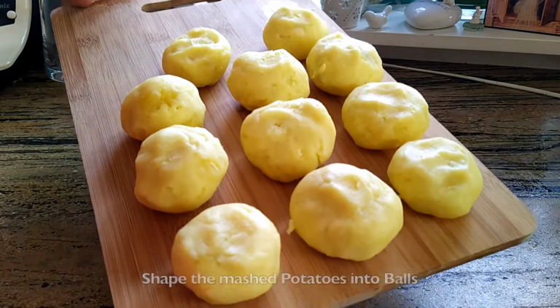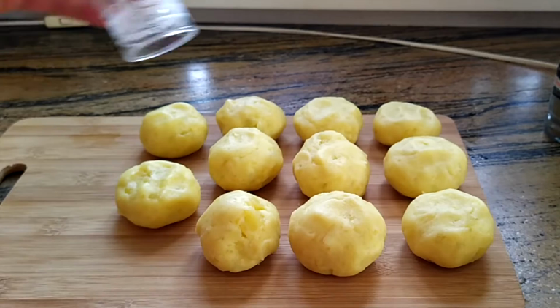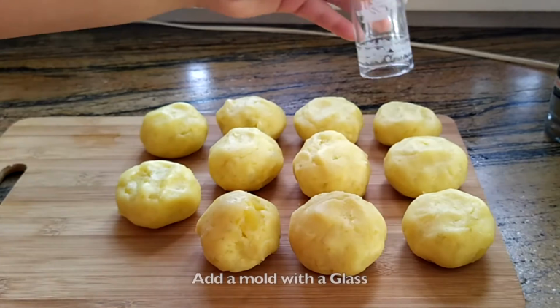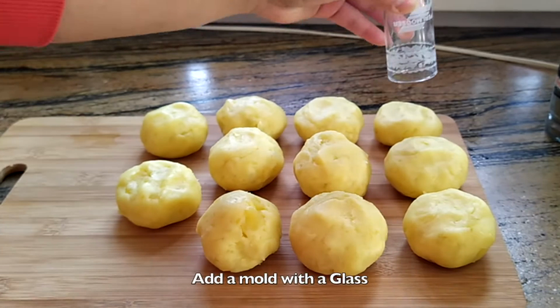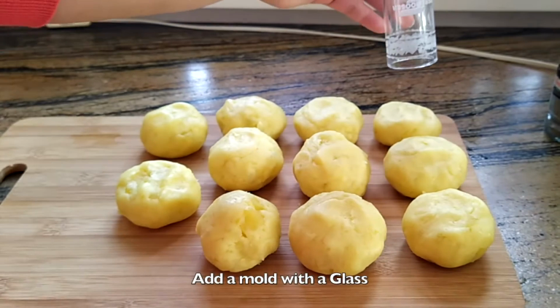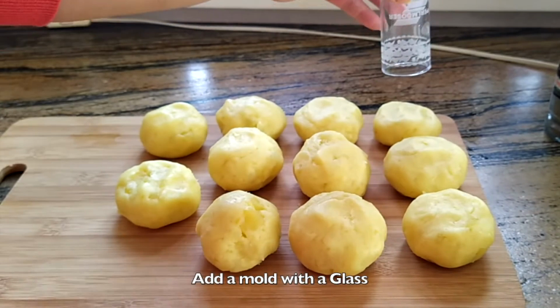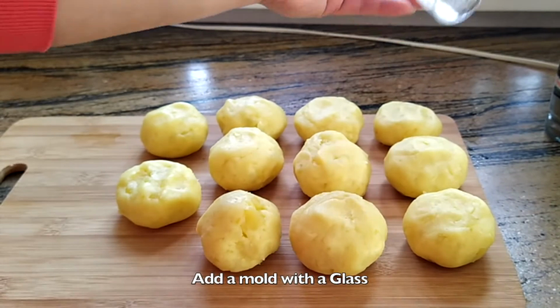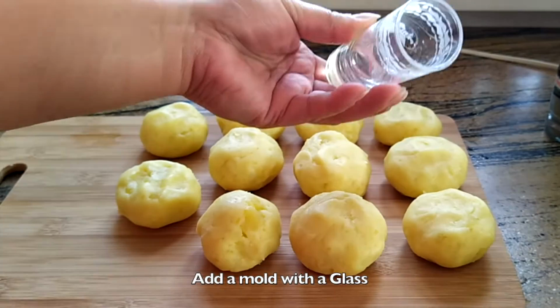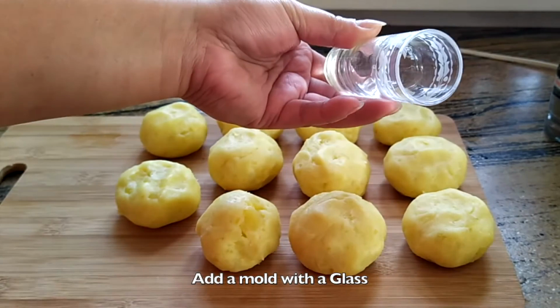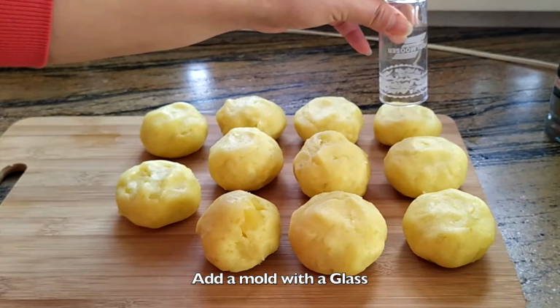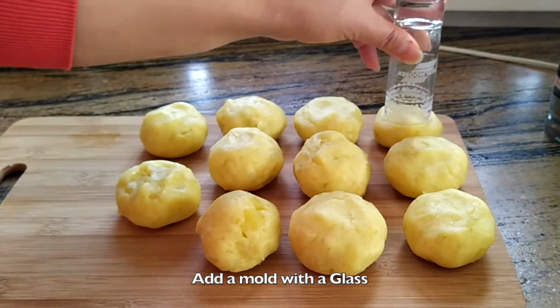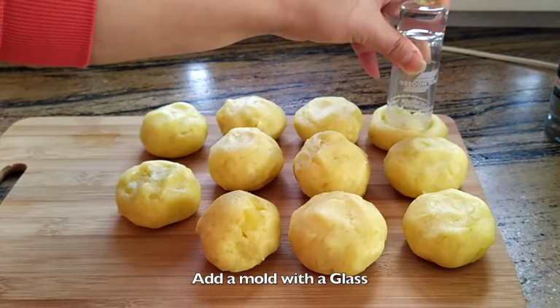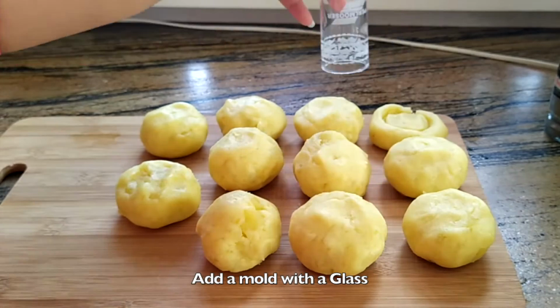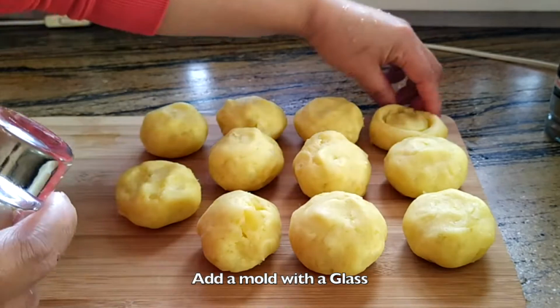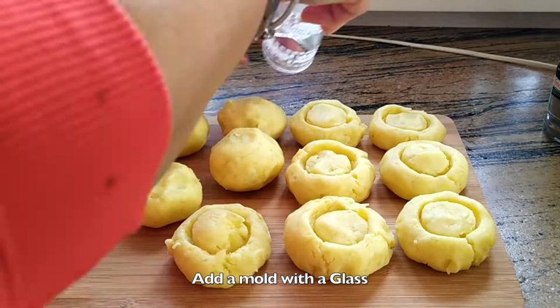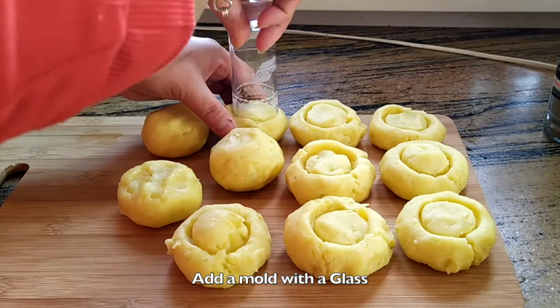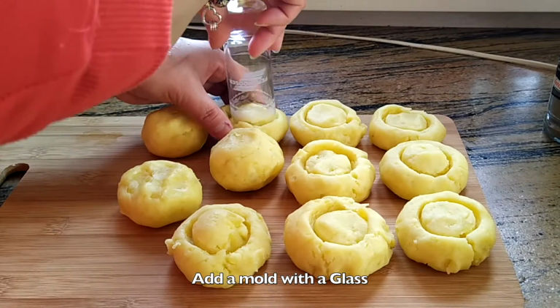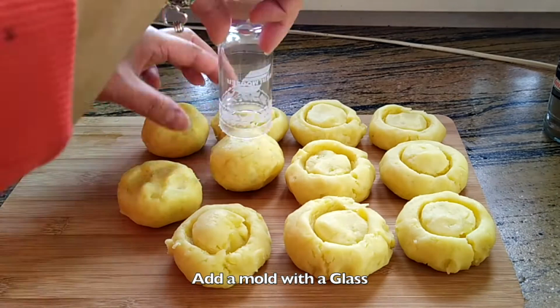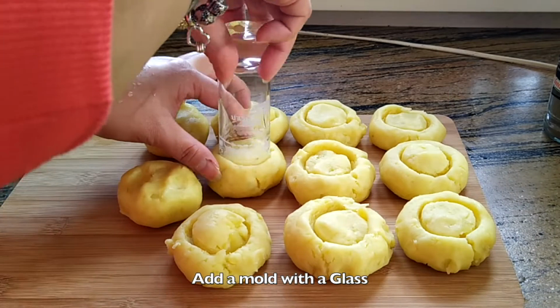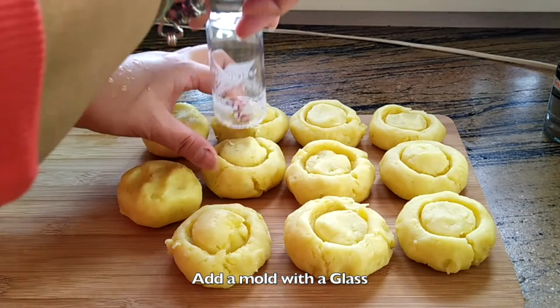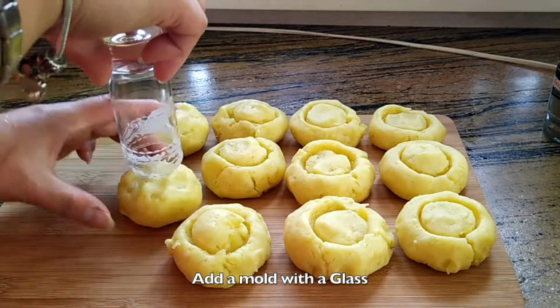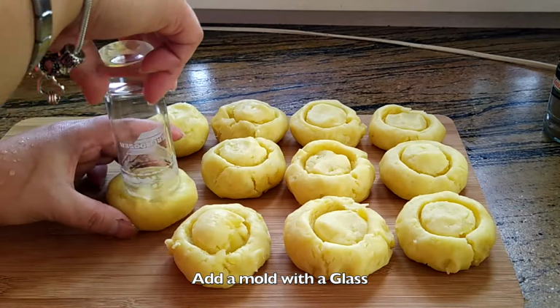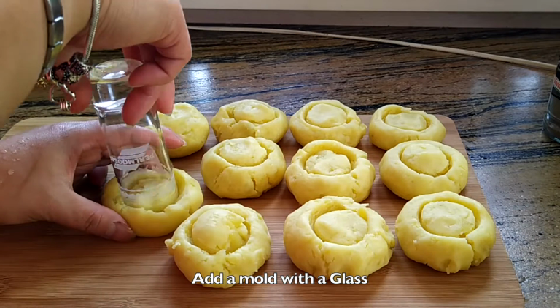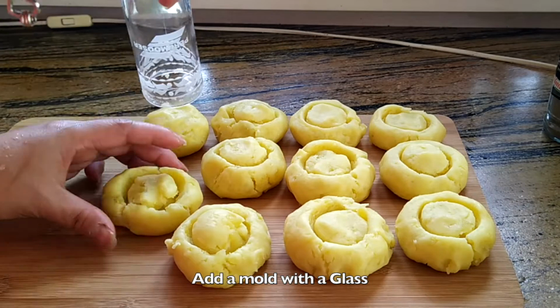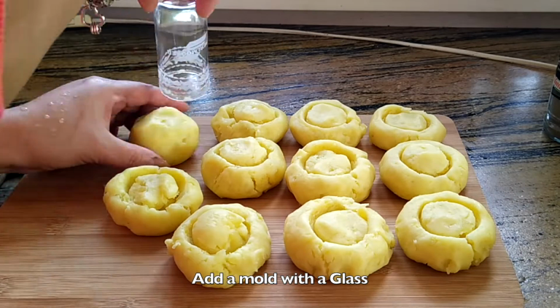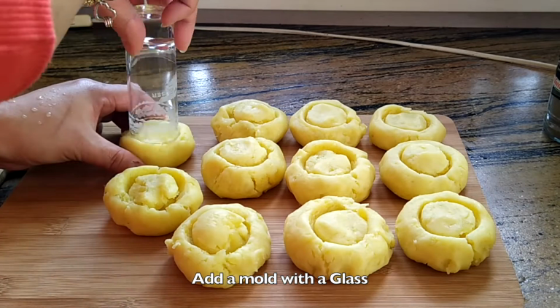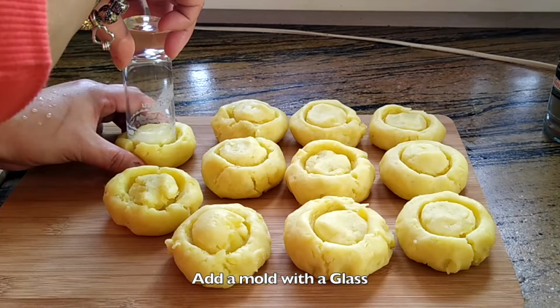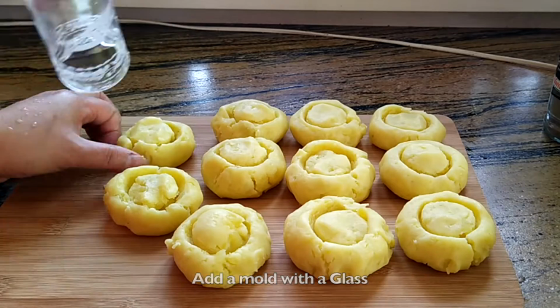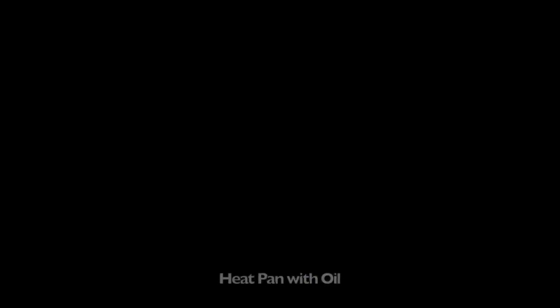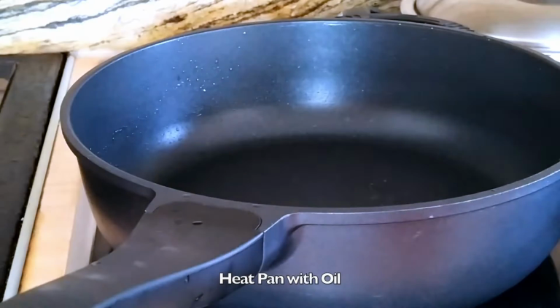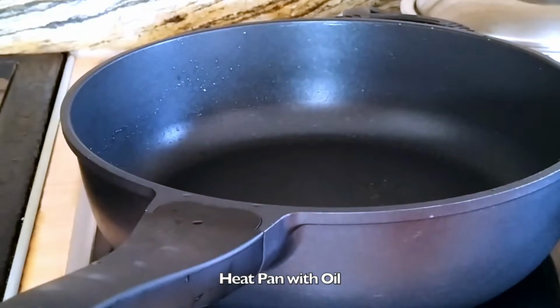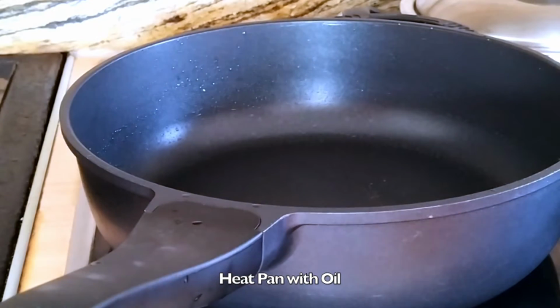Add a mold with a glass to shape the potatoes, then heat a pan with oil.